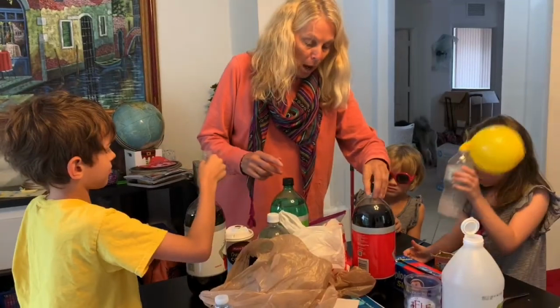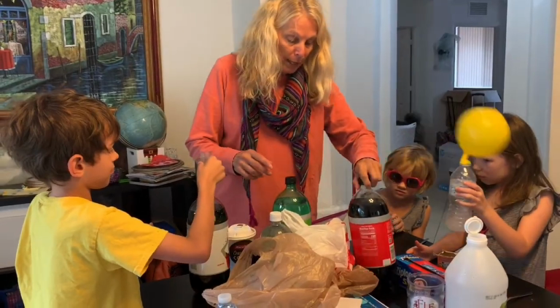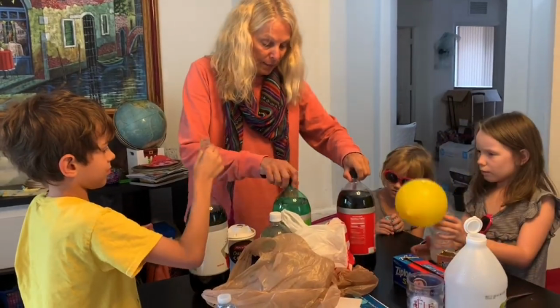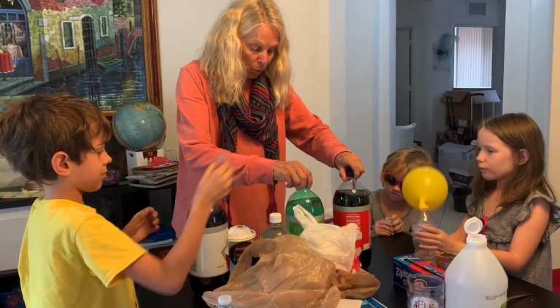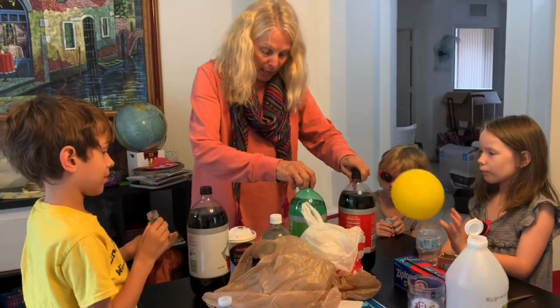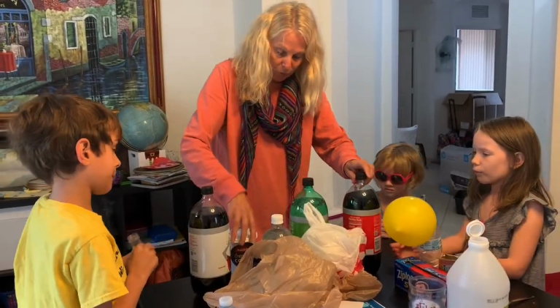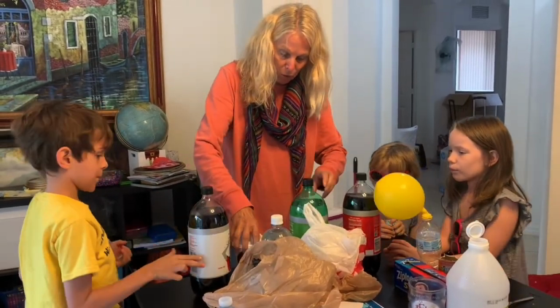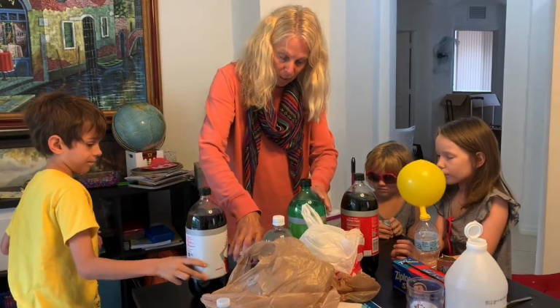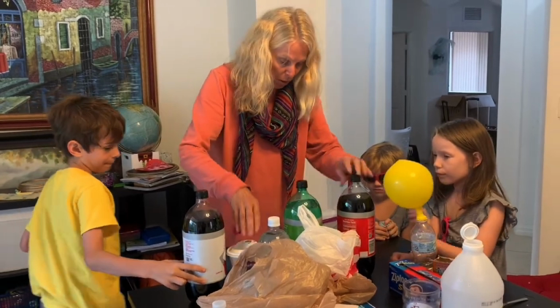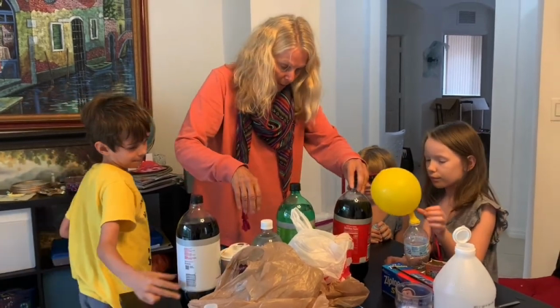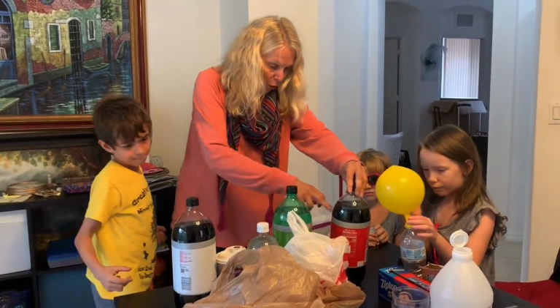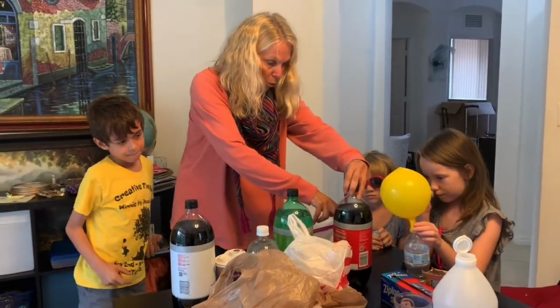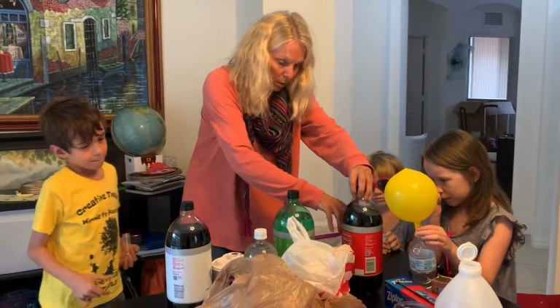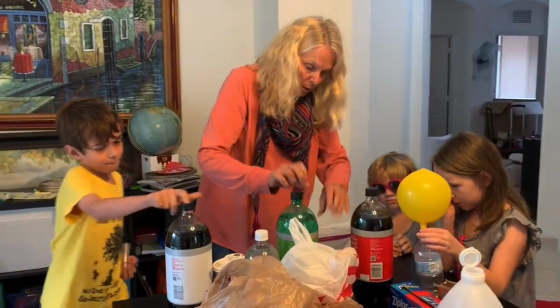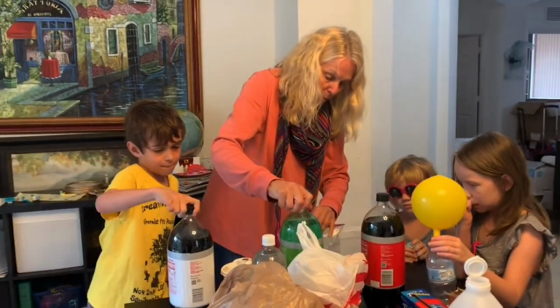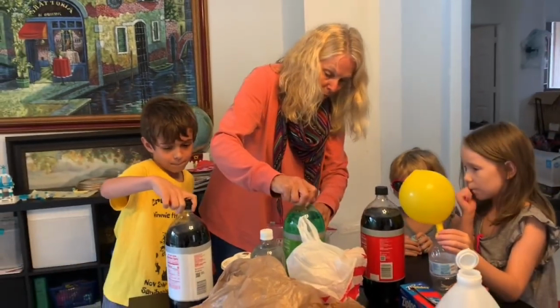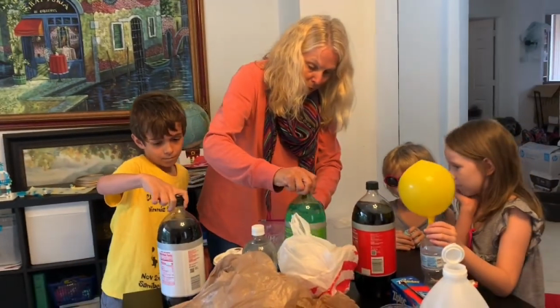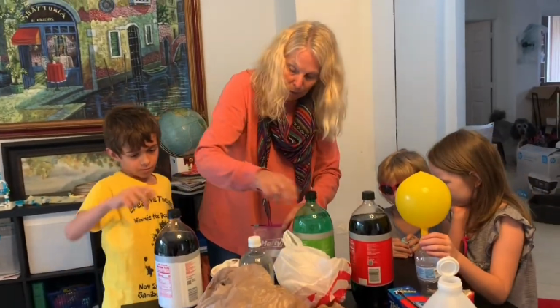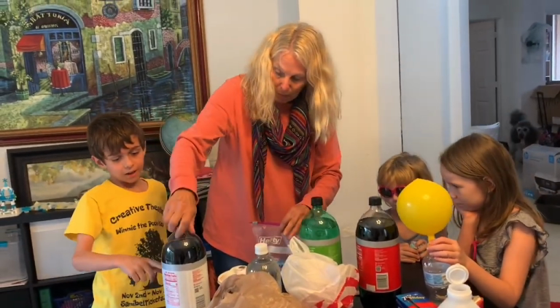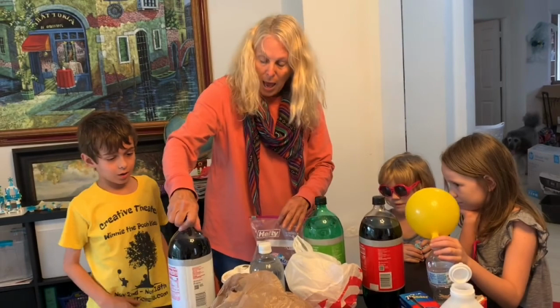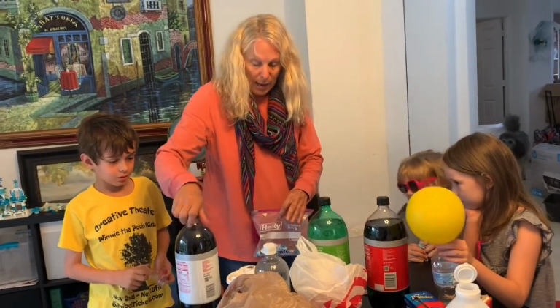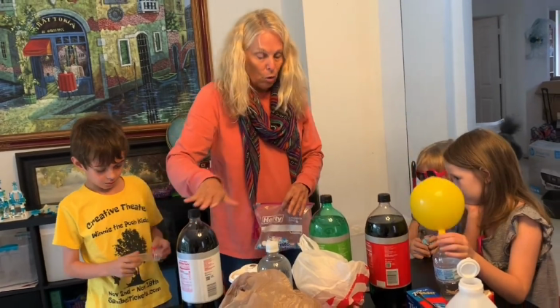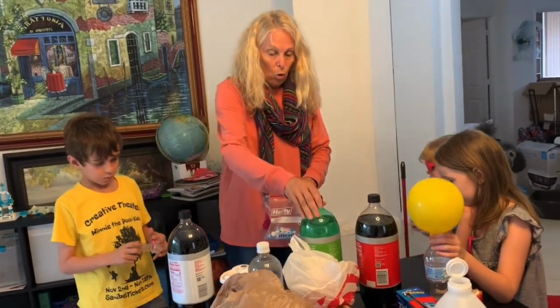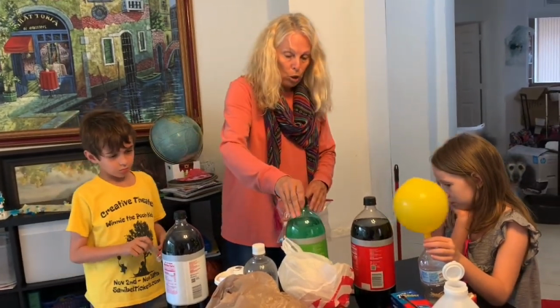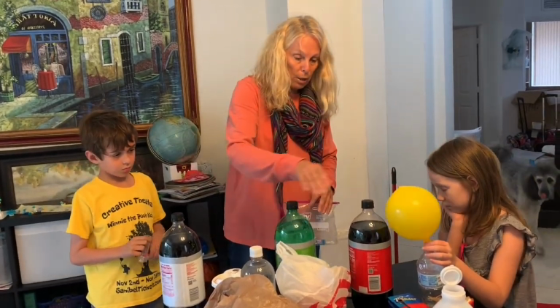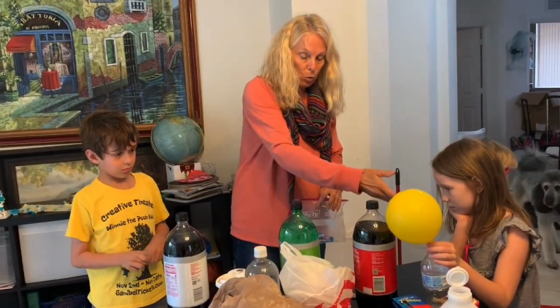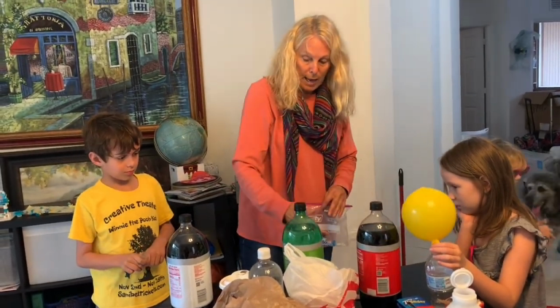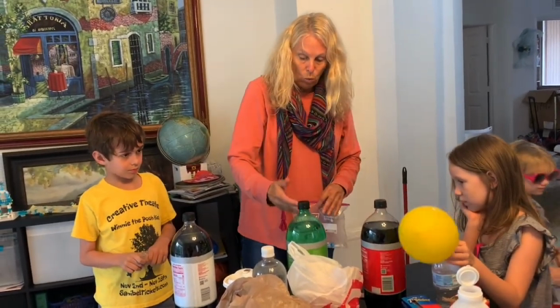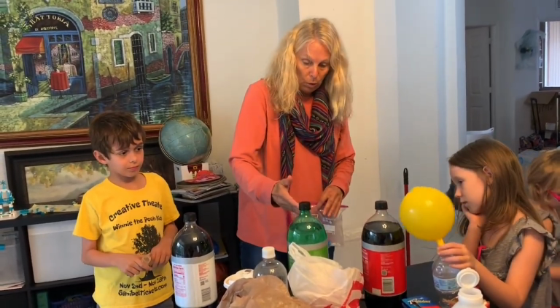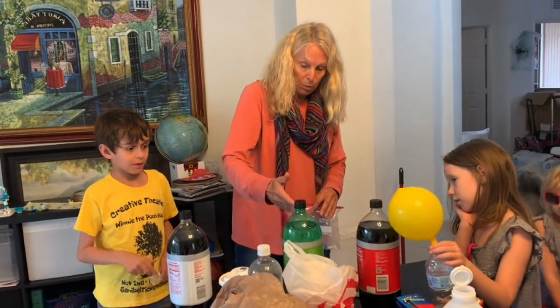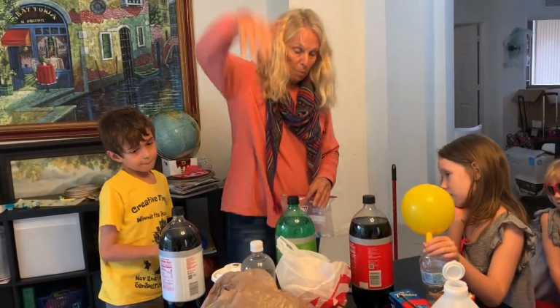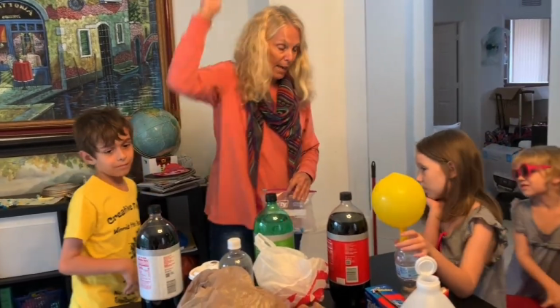So I'm going to guess — this is what we're going to guess. We have three sodas here: we have Coke, we have lemon and lime, and Diet Coke. Which one do you want to guess will blow up the highest?